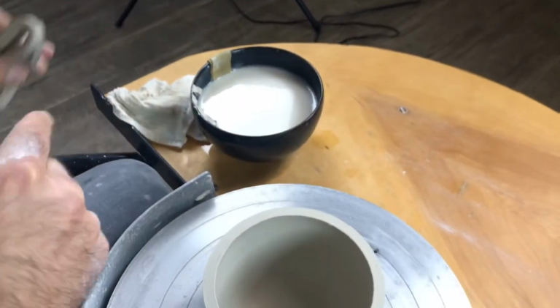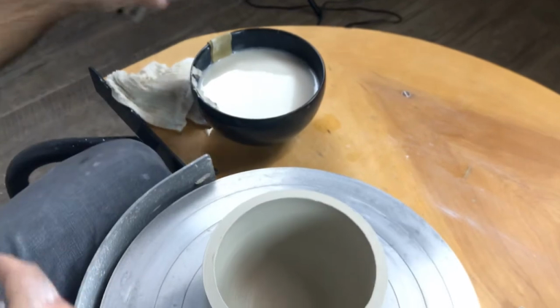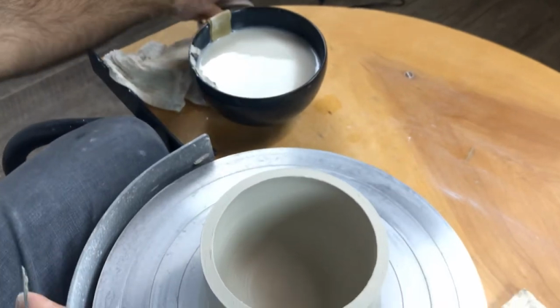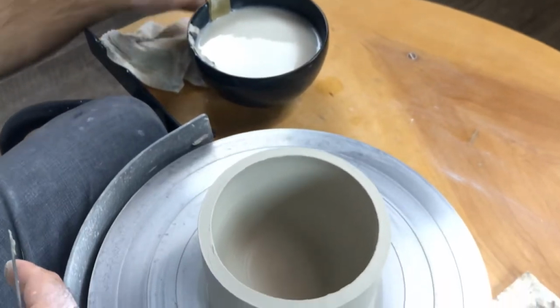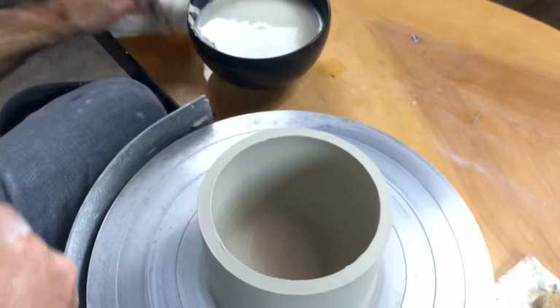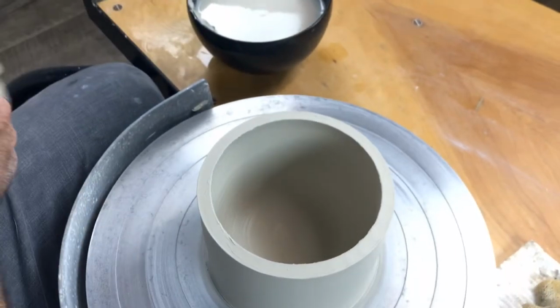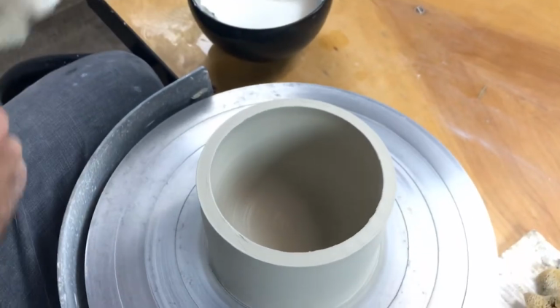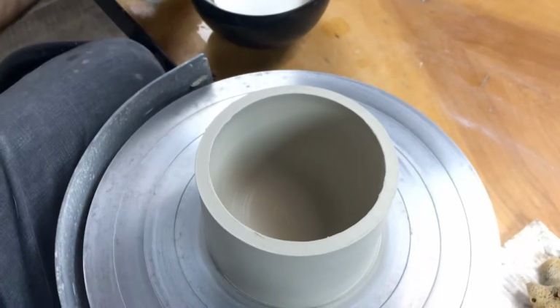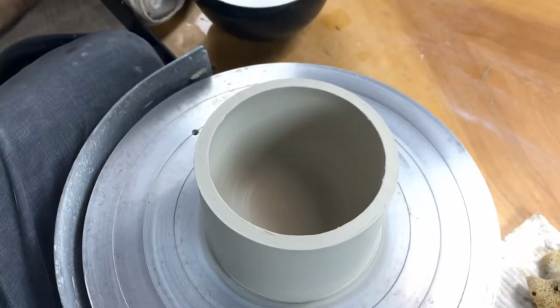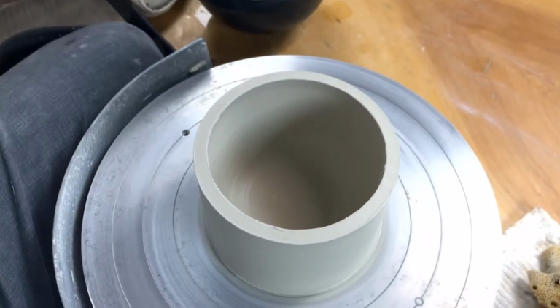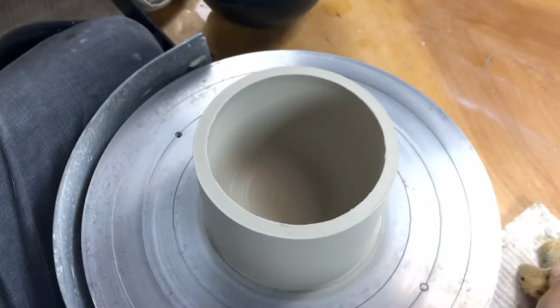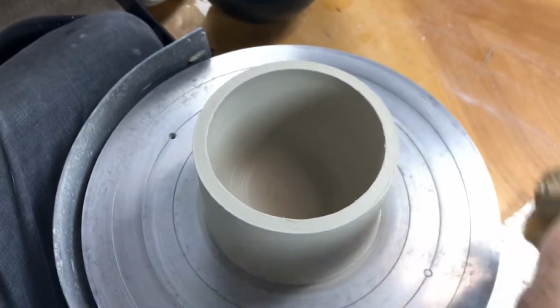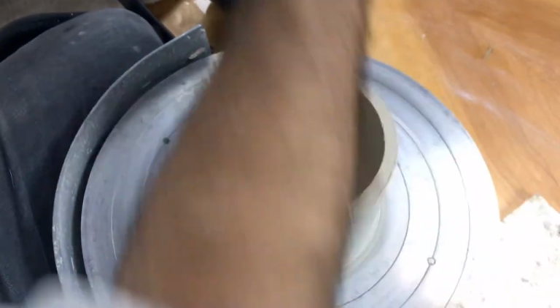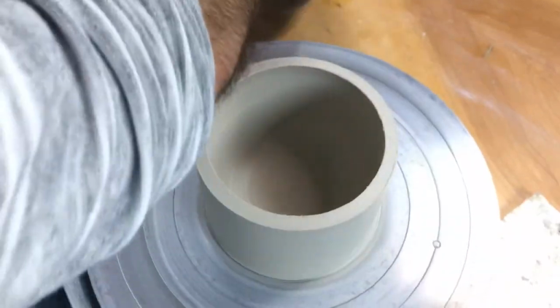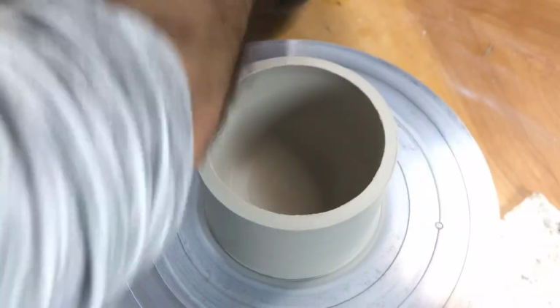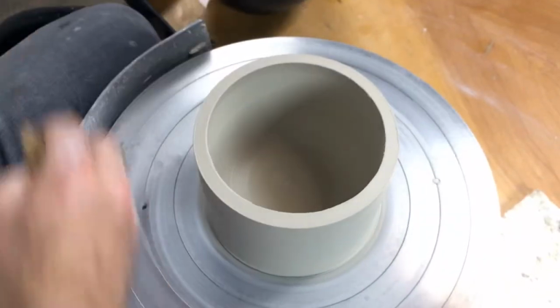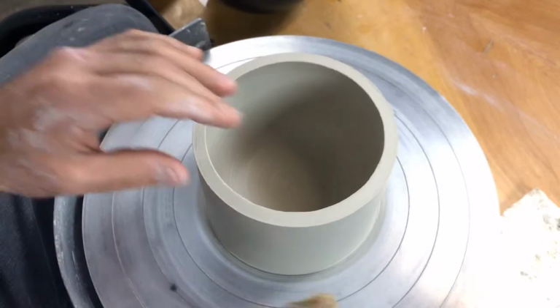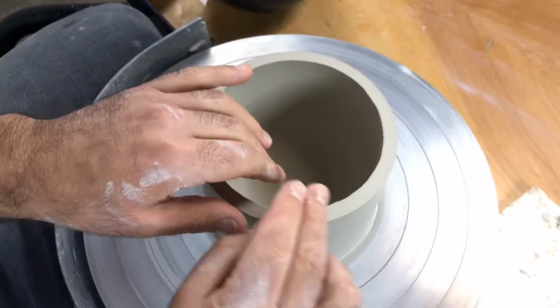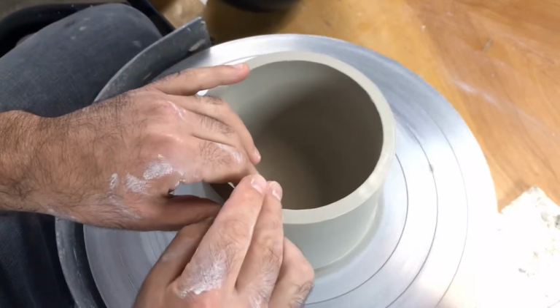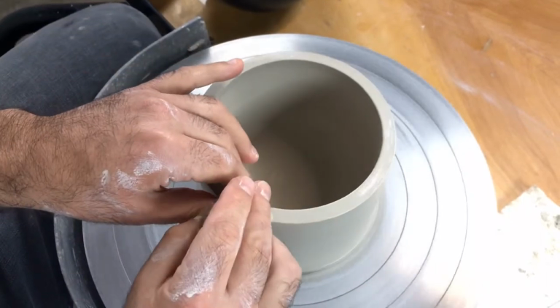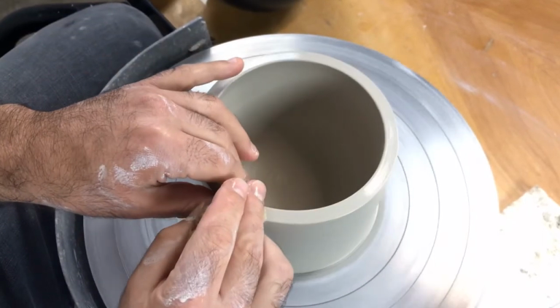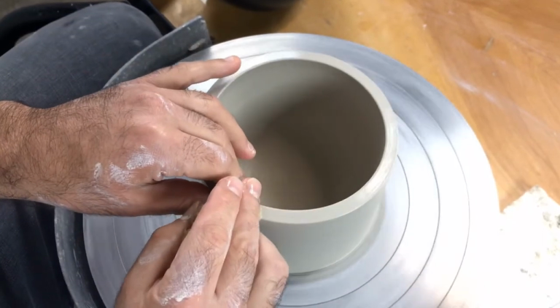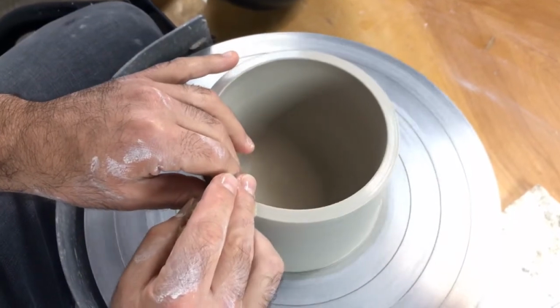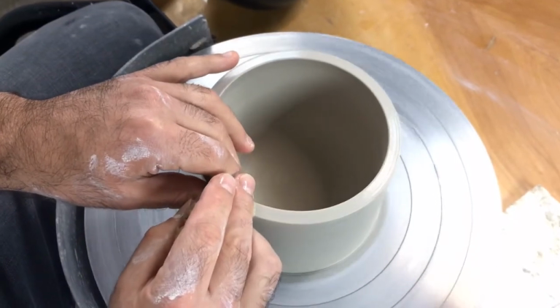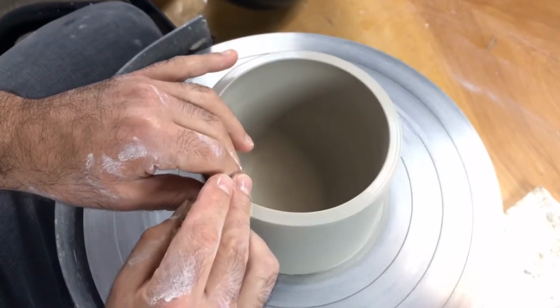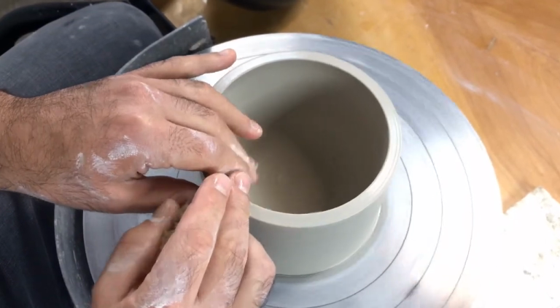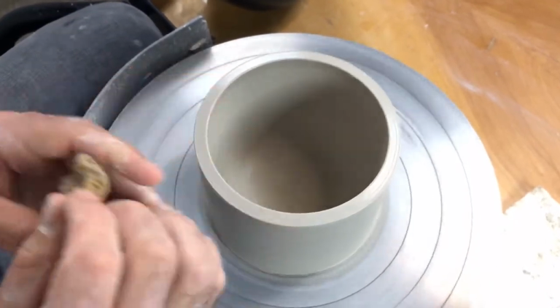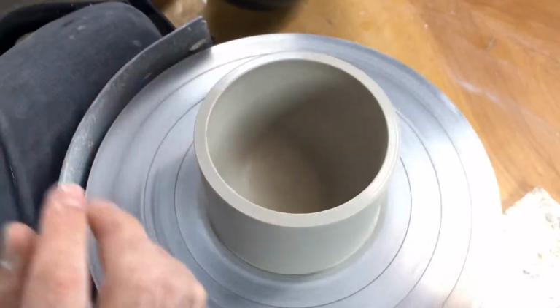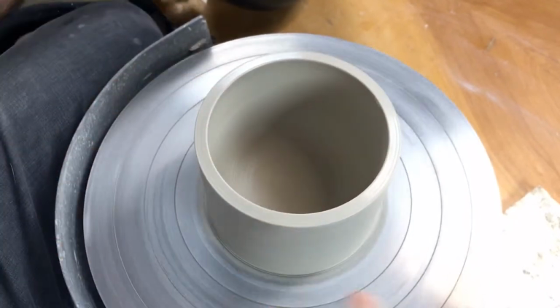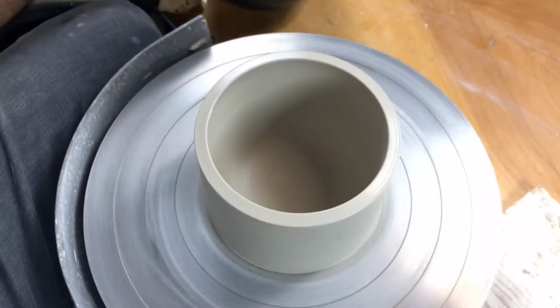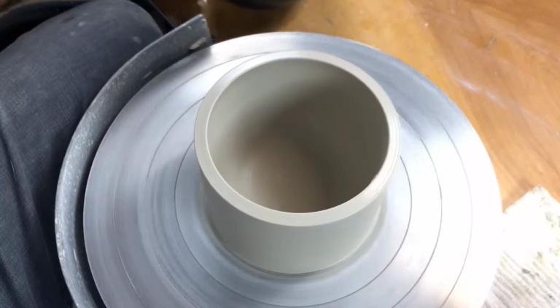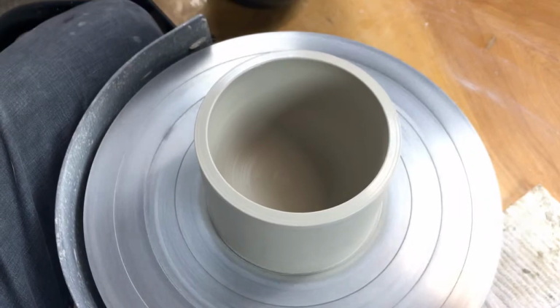You get a nice rim — there's no residue left behind, it's a nice clean cut. Just take that ring, set it aside, and then clean up the rim. I'm going to show you that one more time.